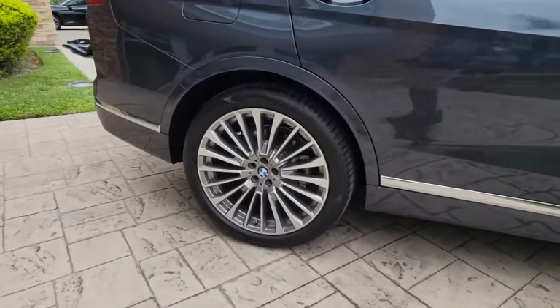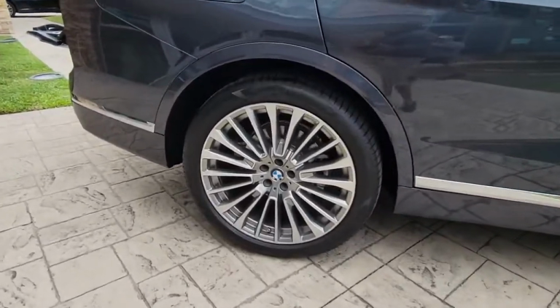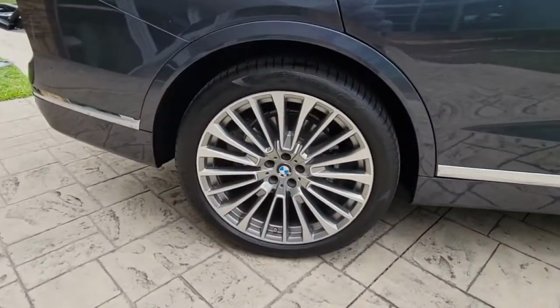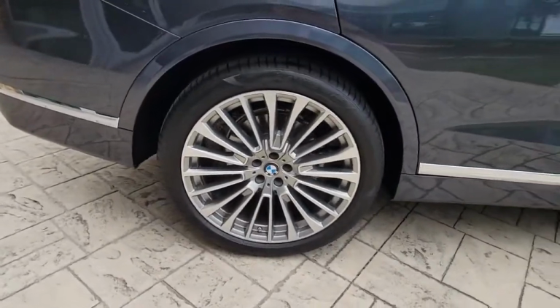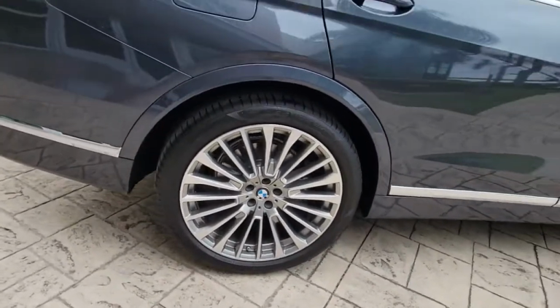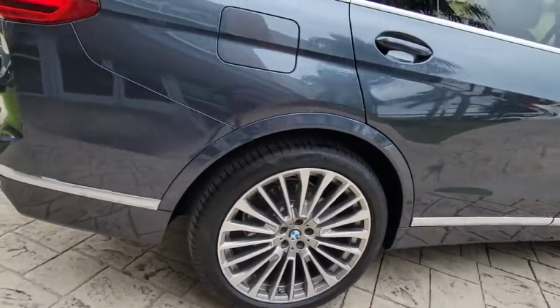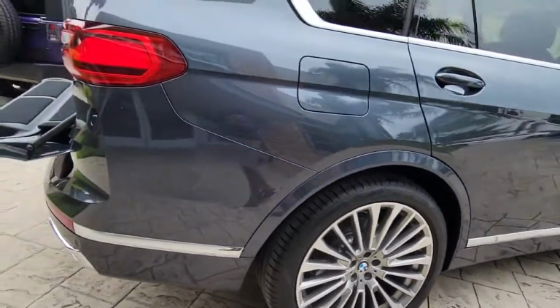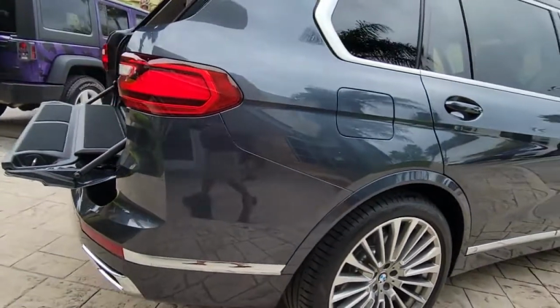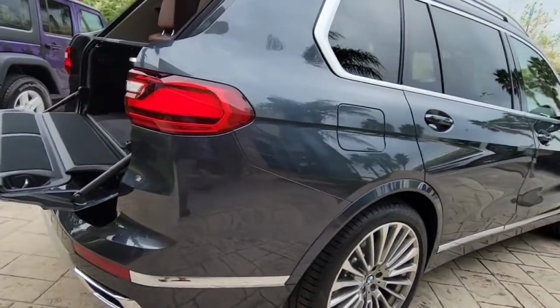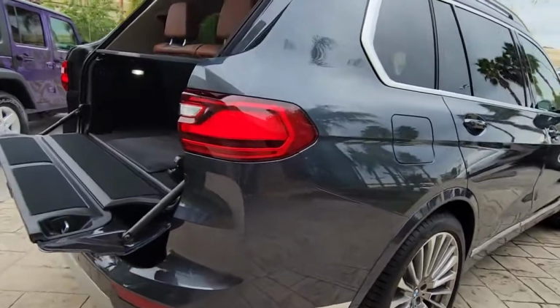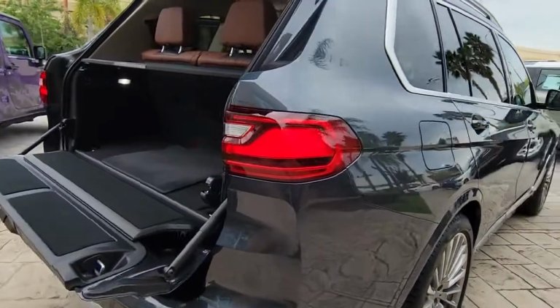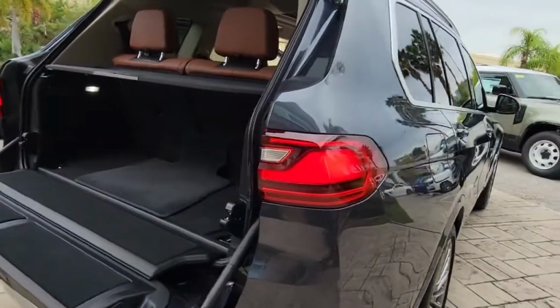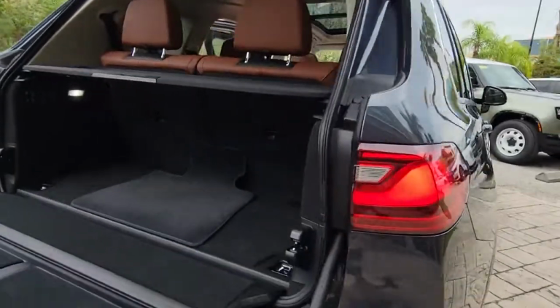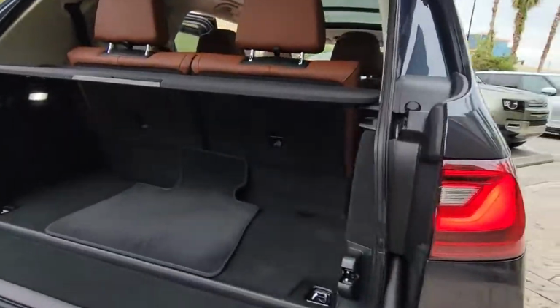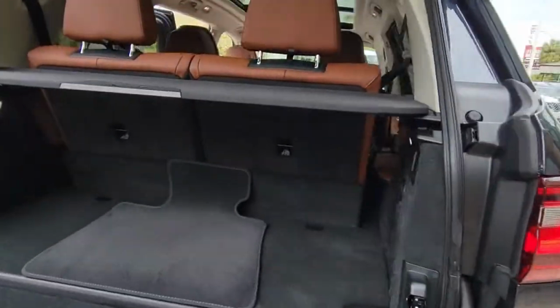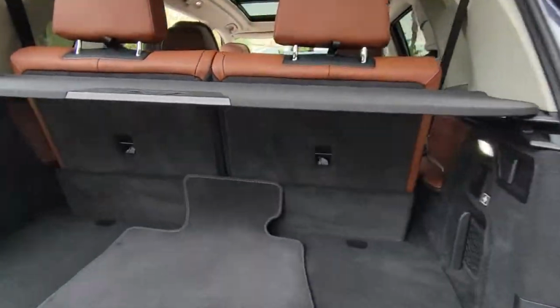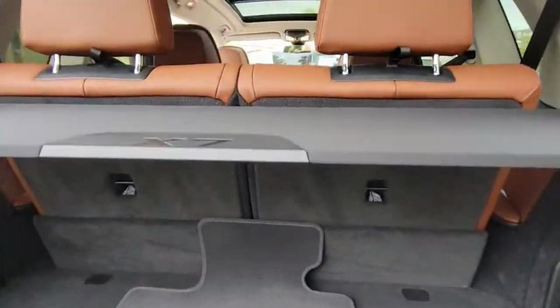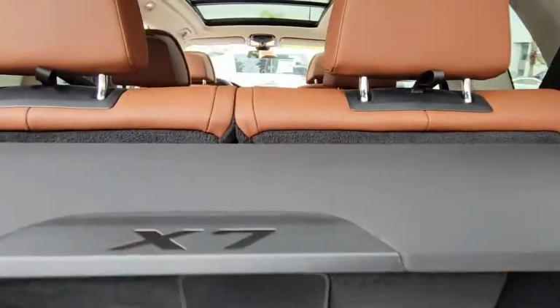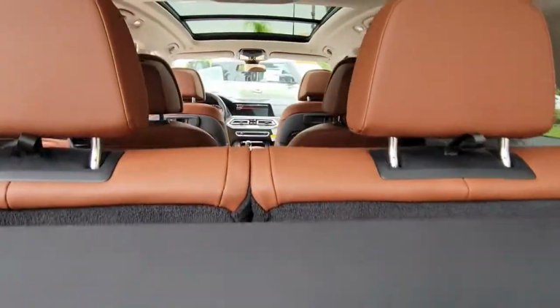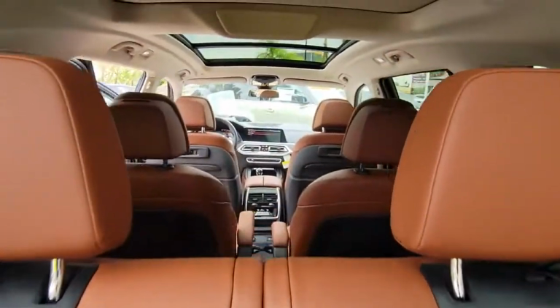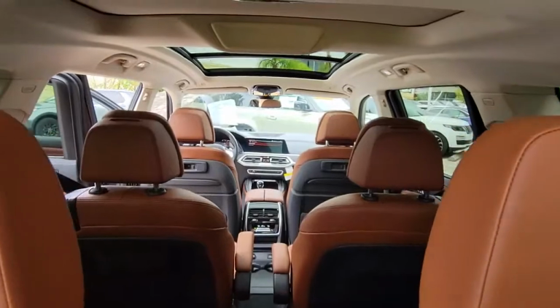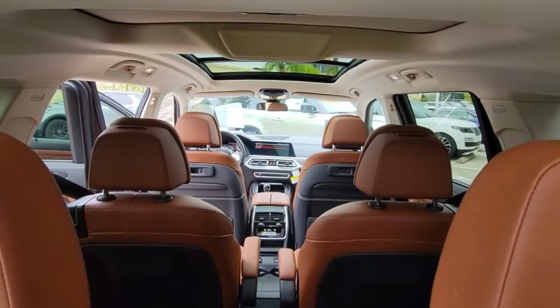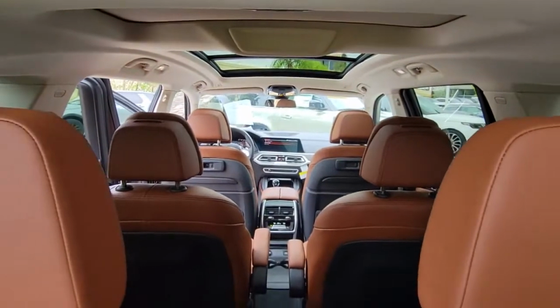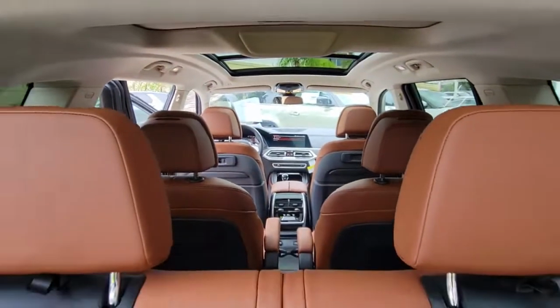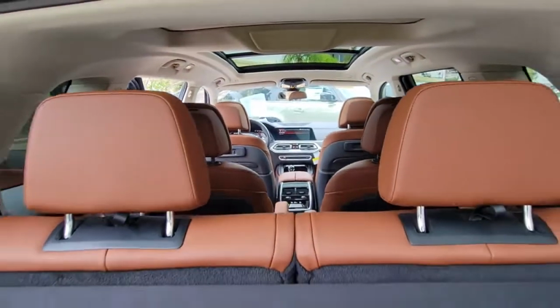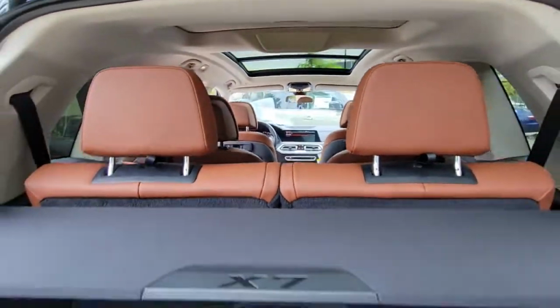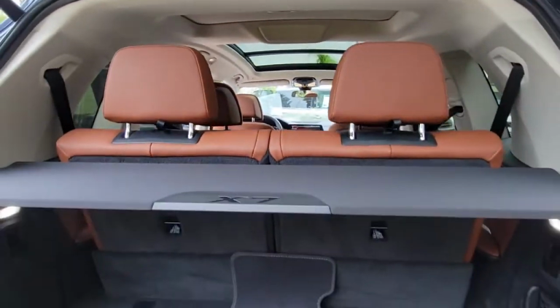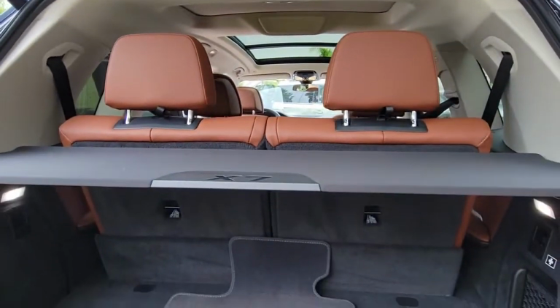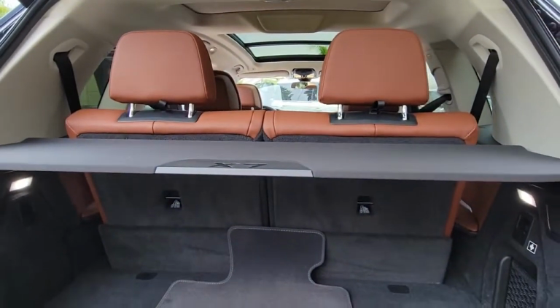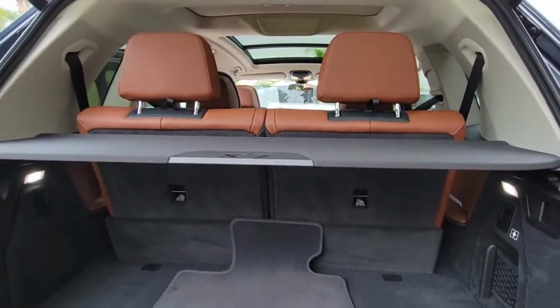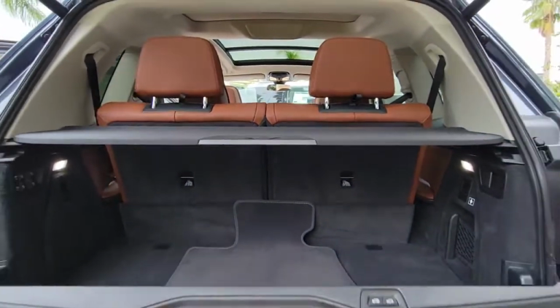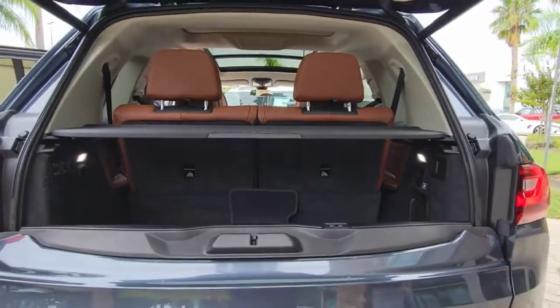Give your family the best of the best when you bring home this stylish and supremely comfortable X7. Silky smooth and upscale, it offers impressive versatility, advanced safety and connectivity tech, and sure-footed all-weather capability.